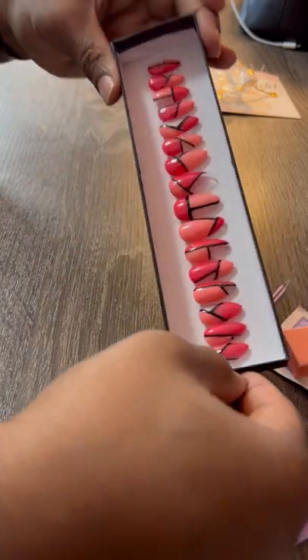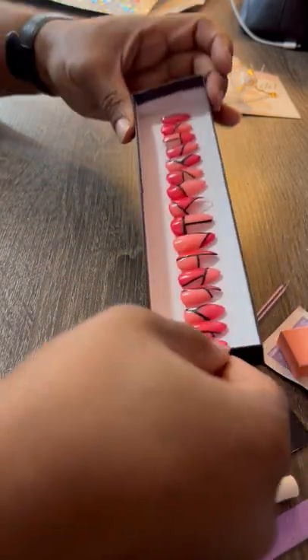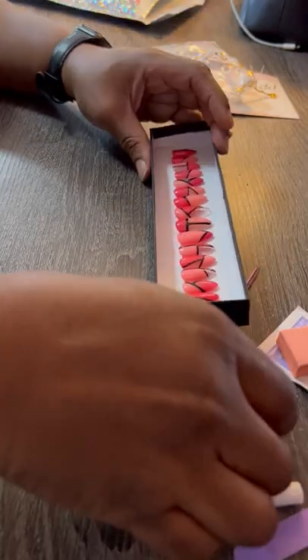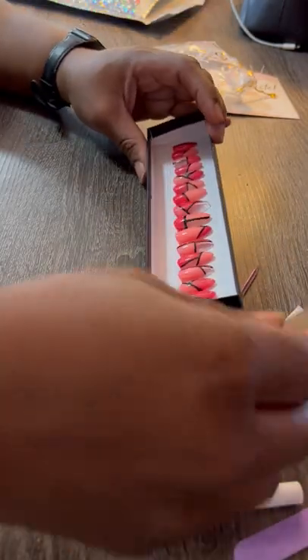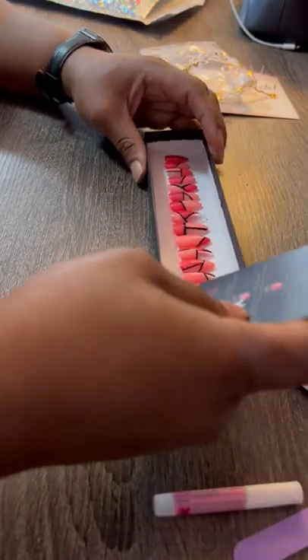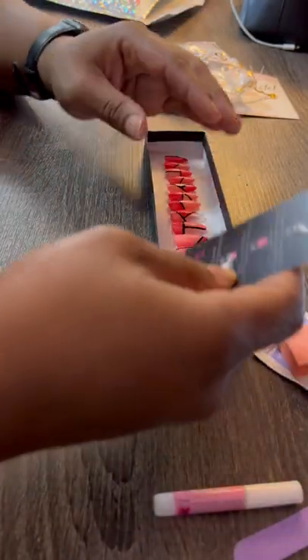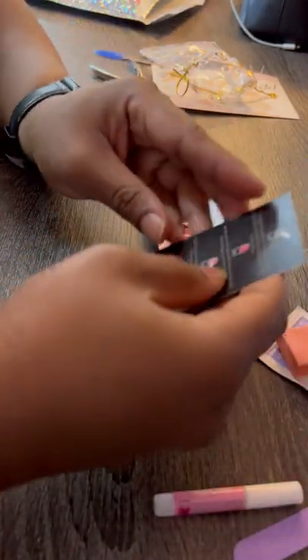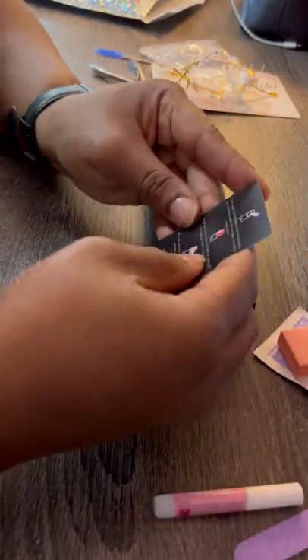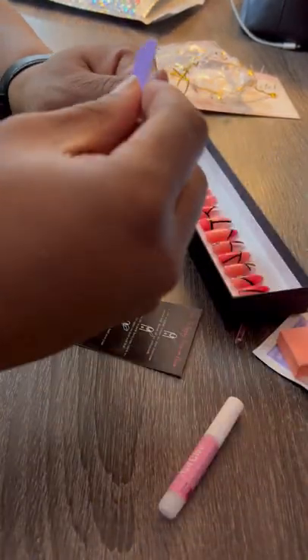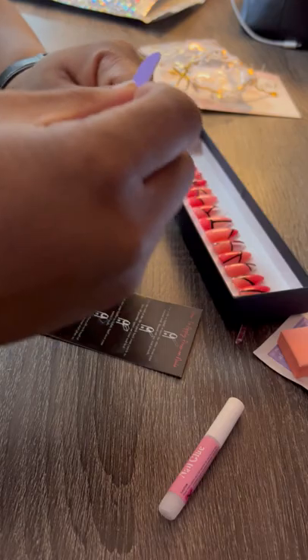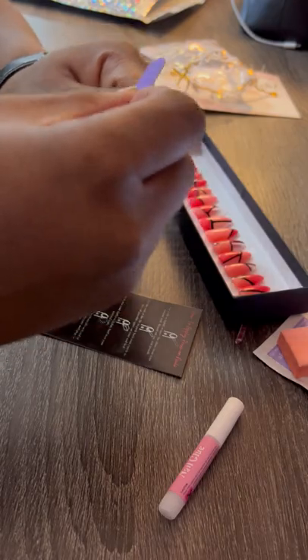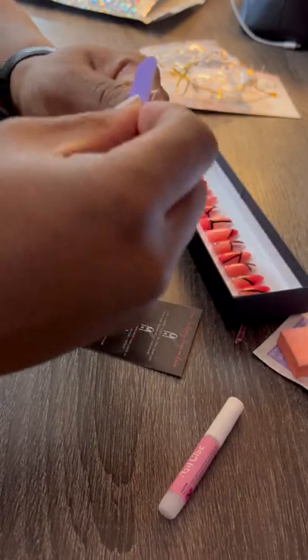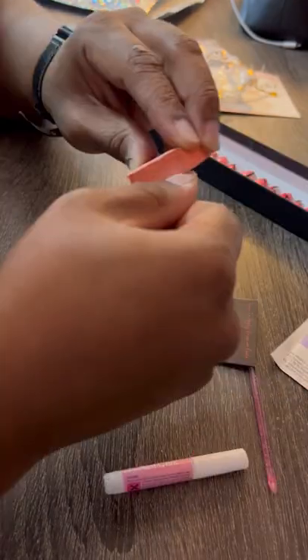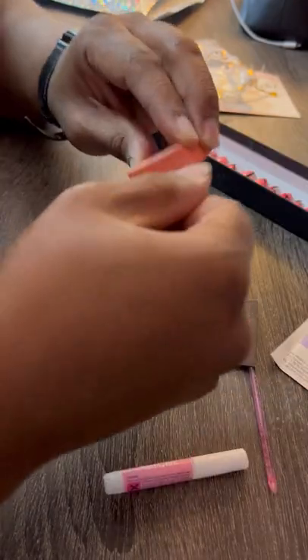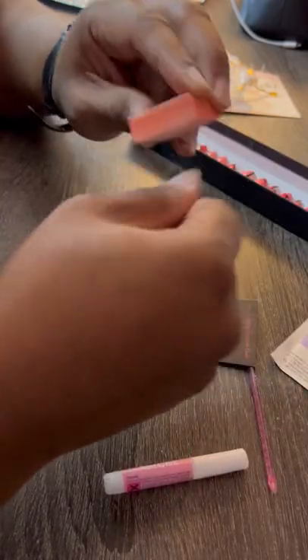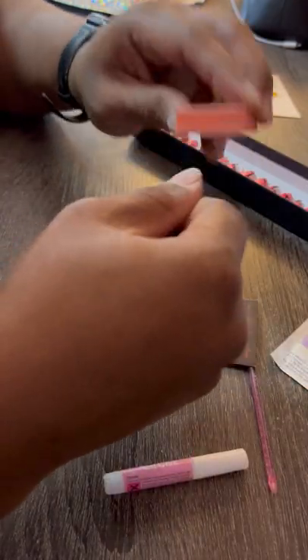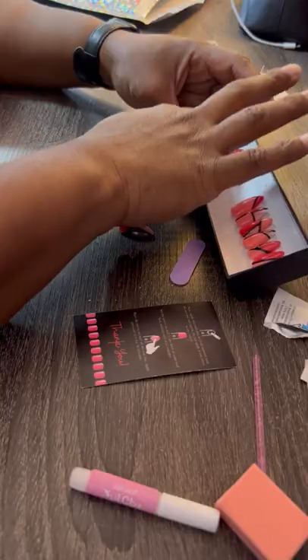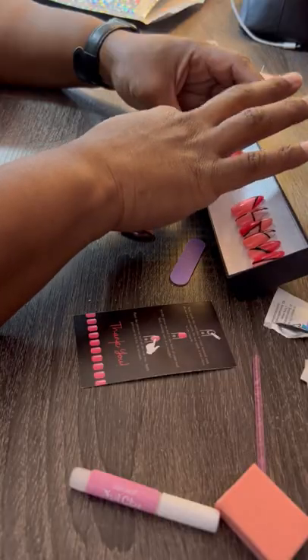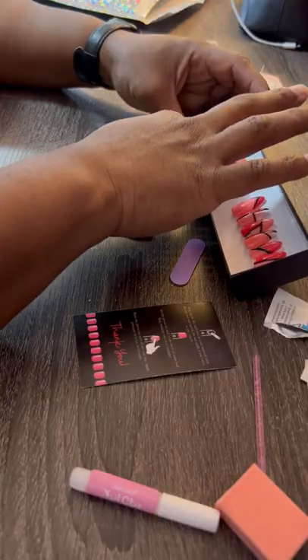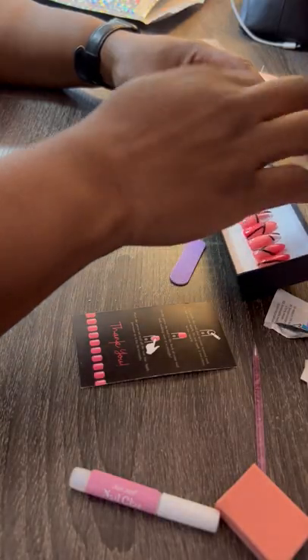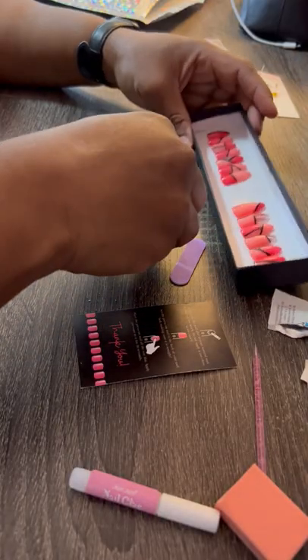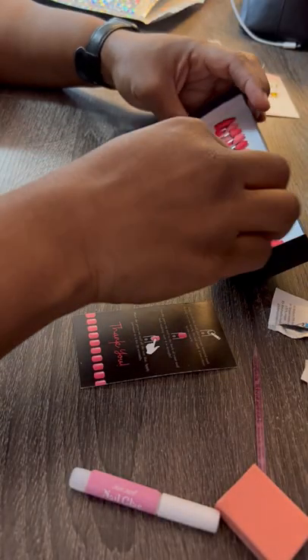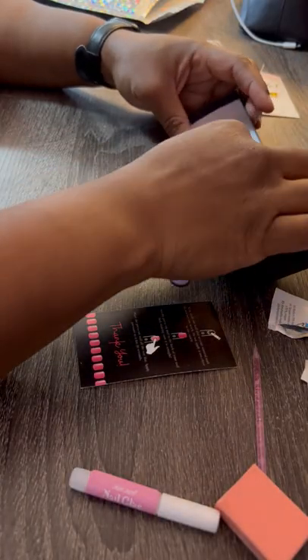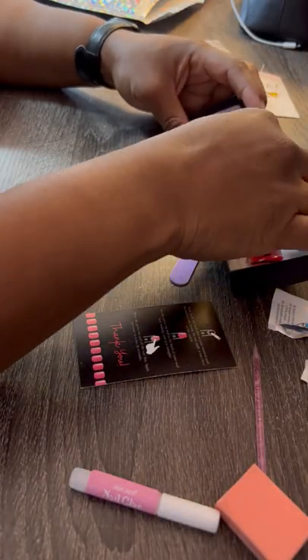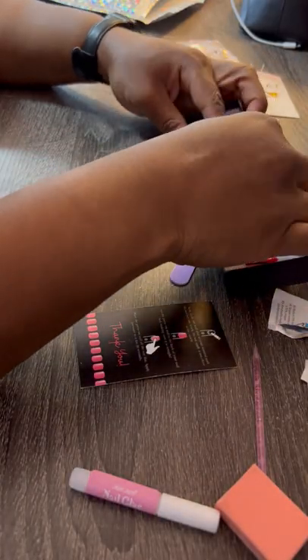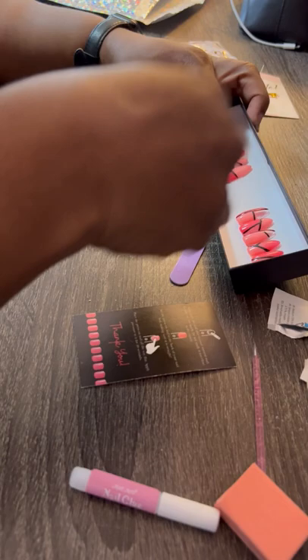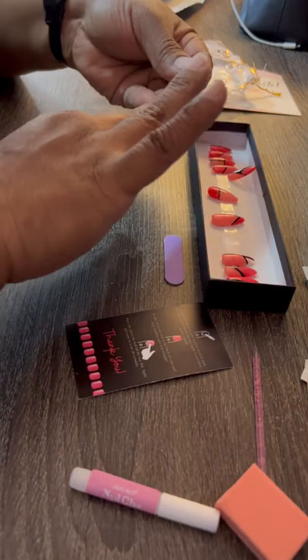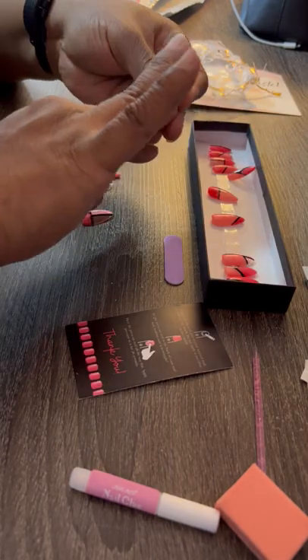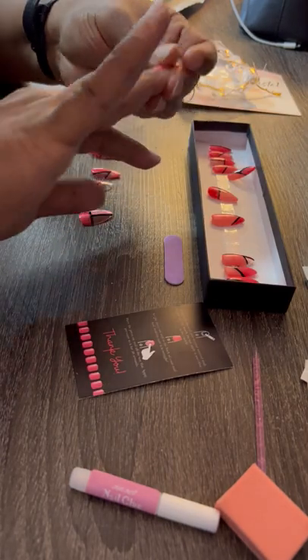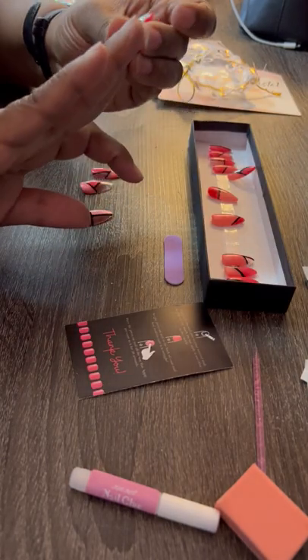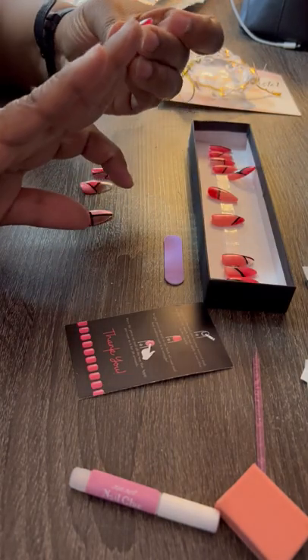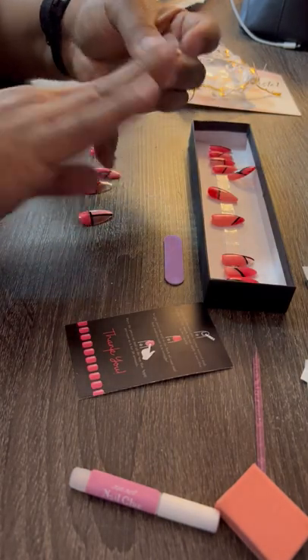Now do your nails according to instructions. You're going to file, buff, count, and then arrange. Make sure the fit is right for you.